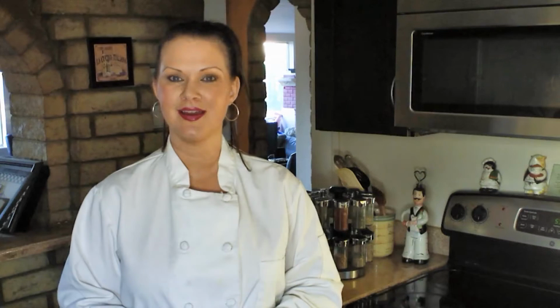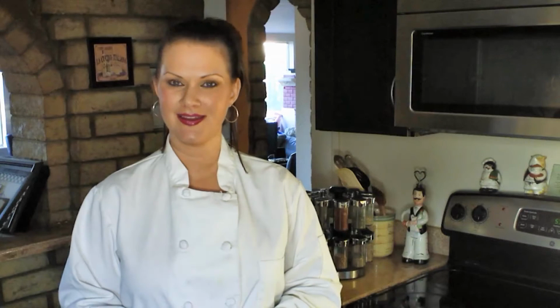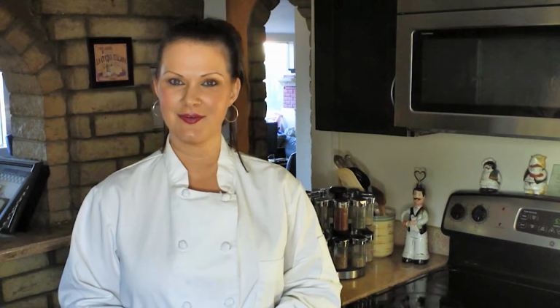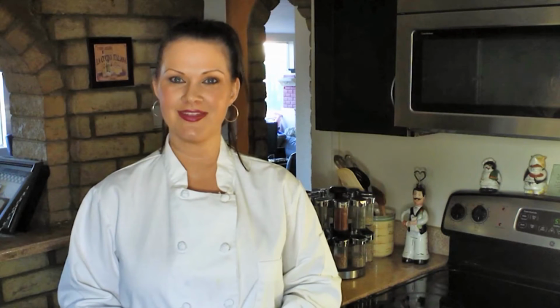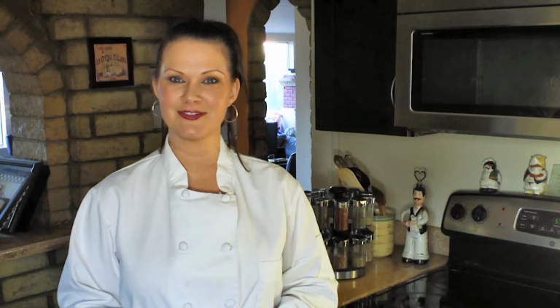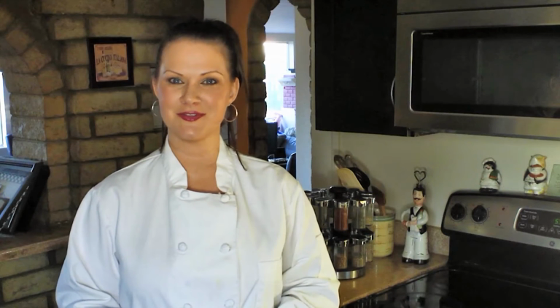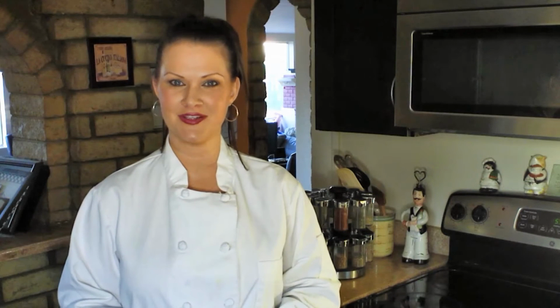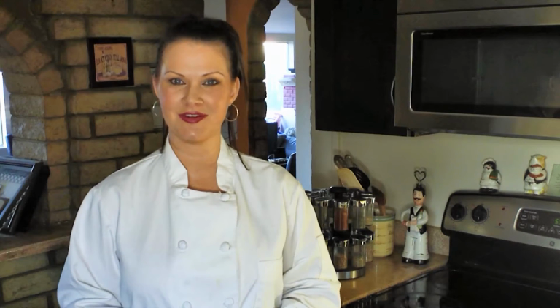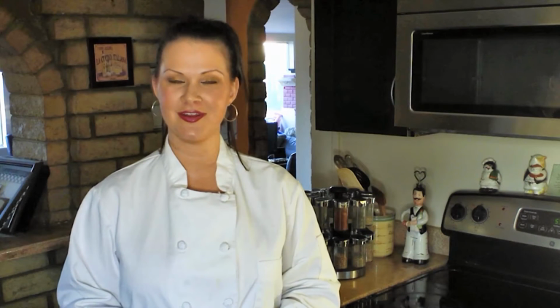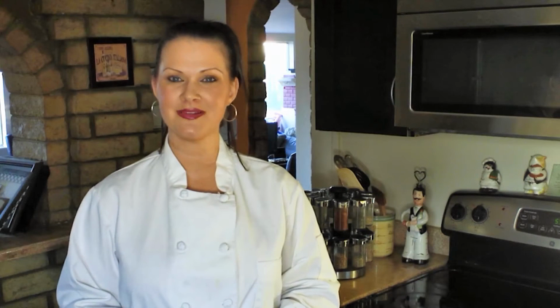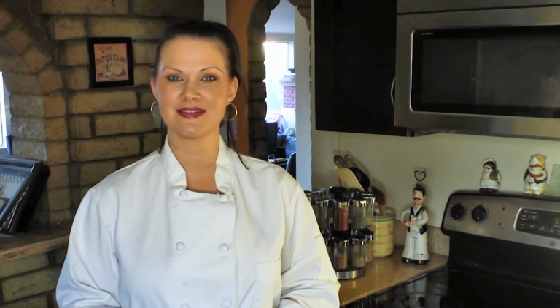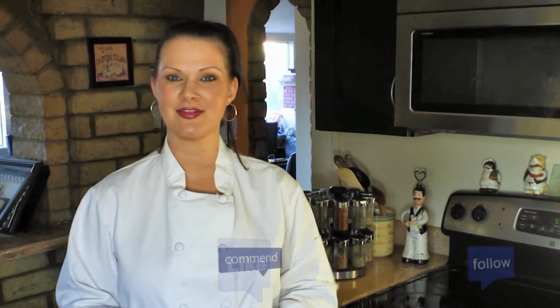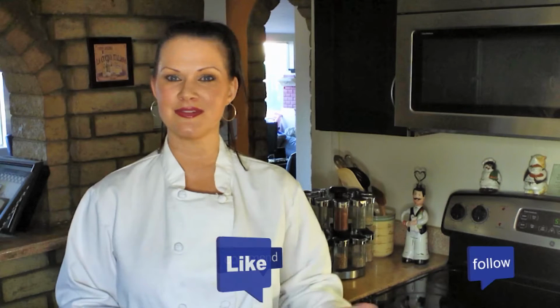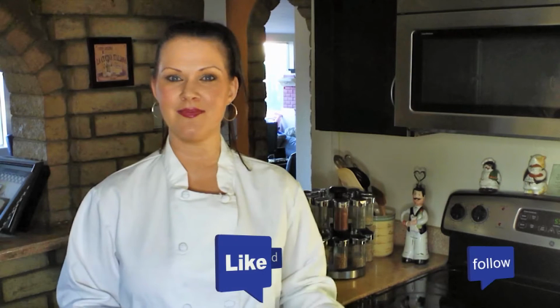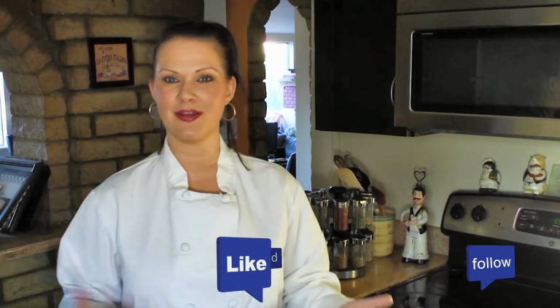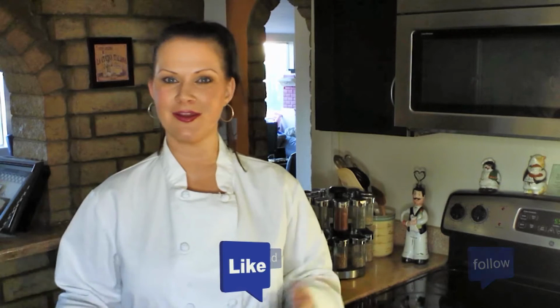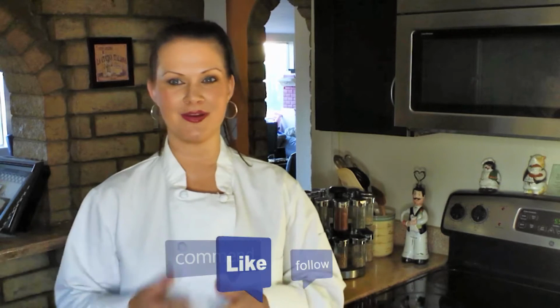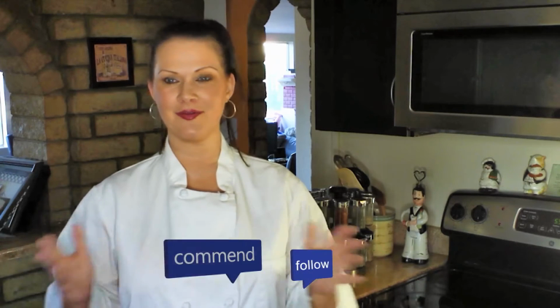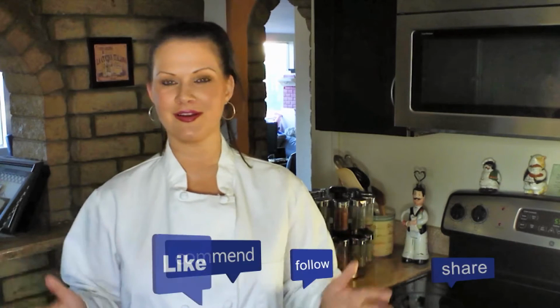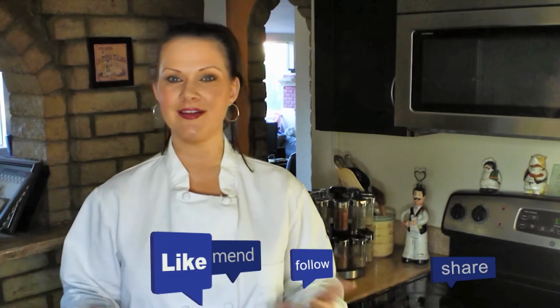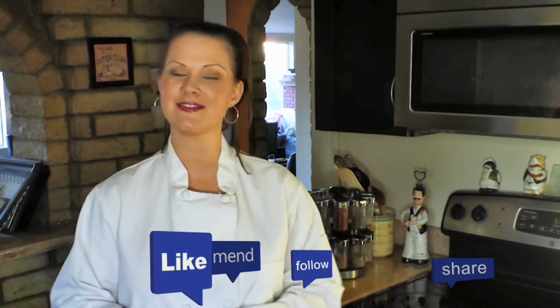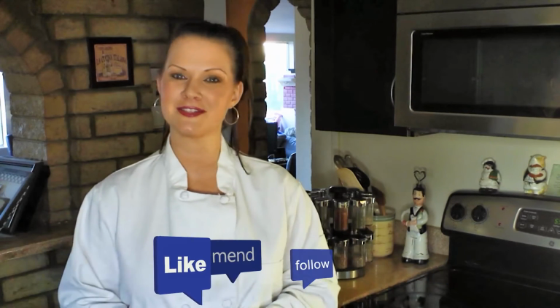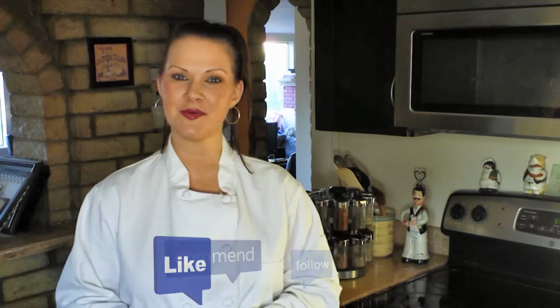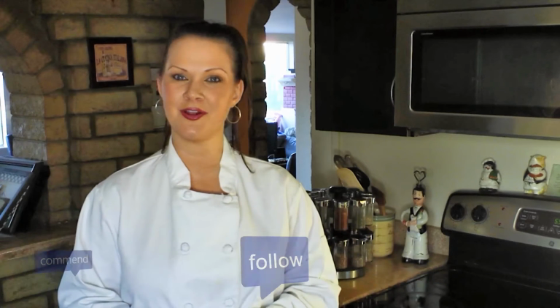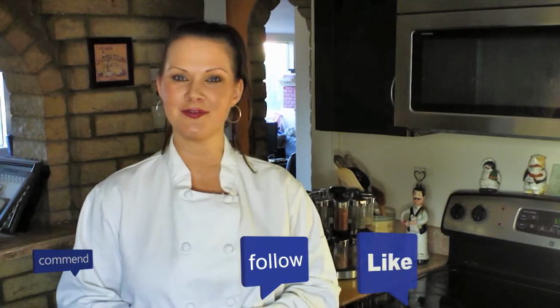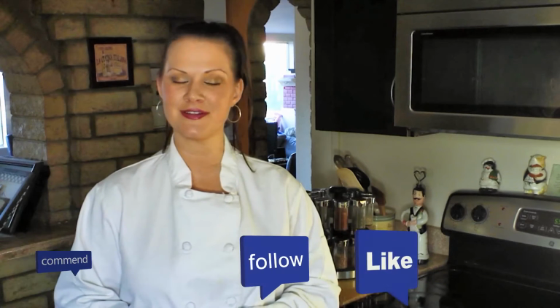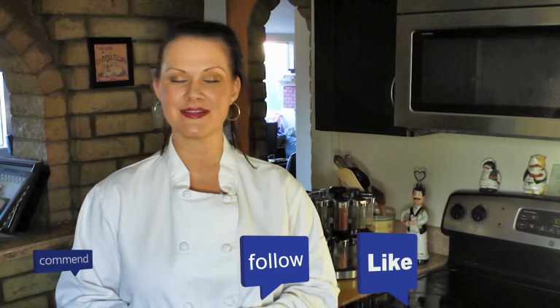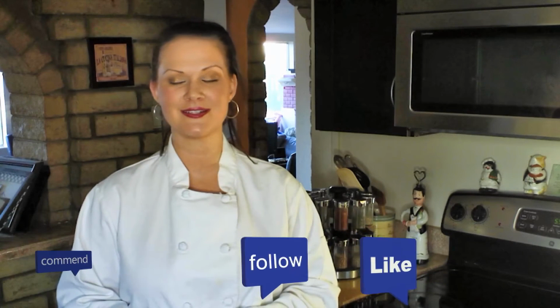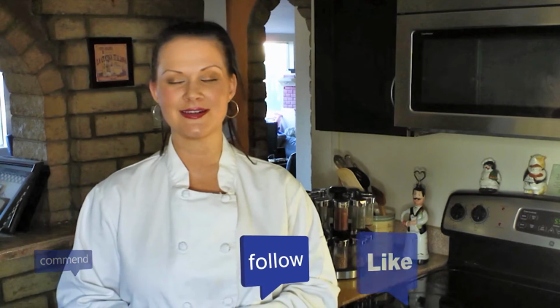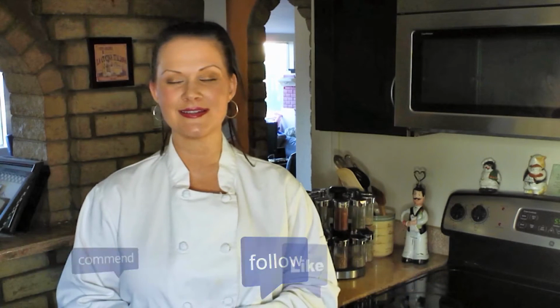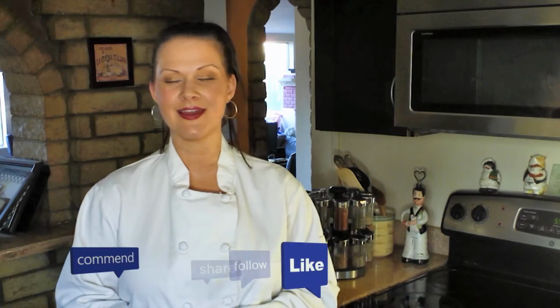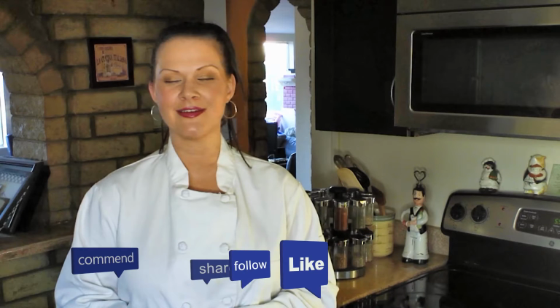Hi again everyone, thank you so much for watching my video. Please give it a thumbs up or a like or whatever you want to call it. Also share with all of your friends because sharing is caring.